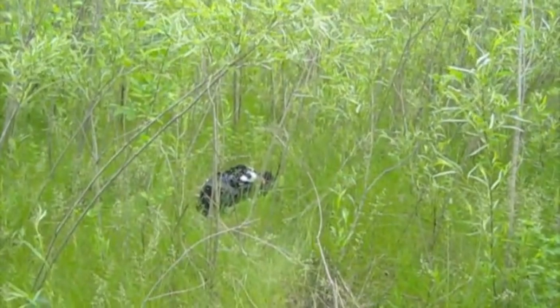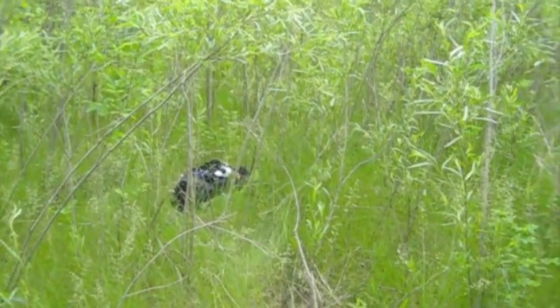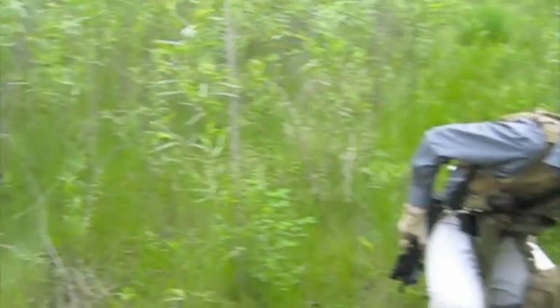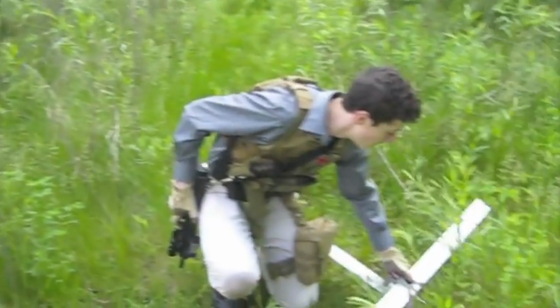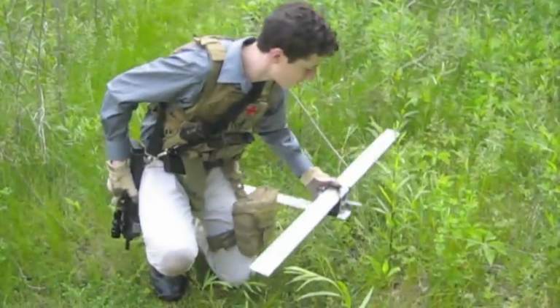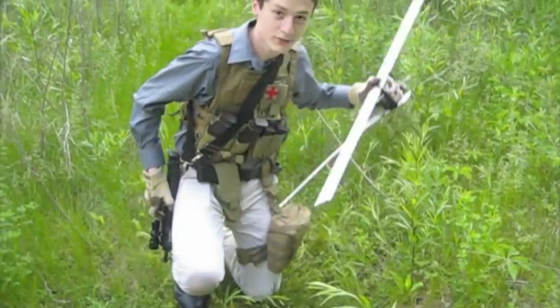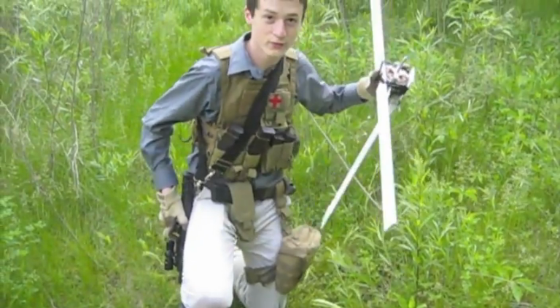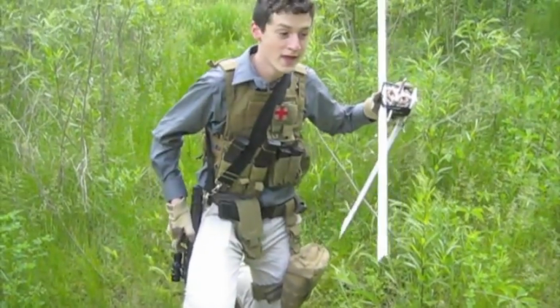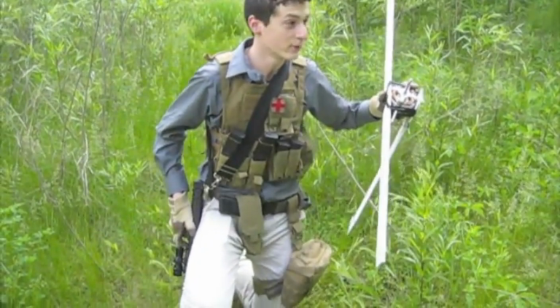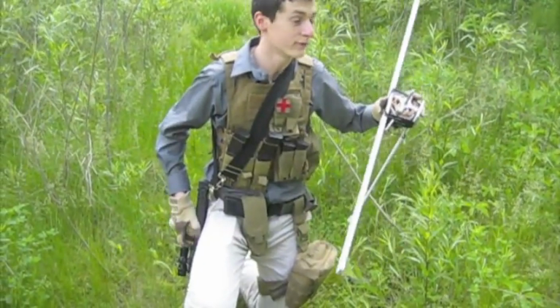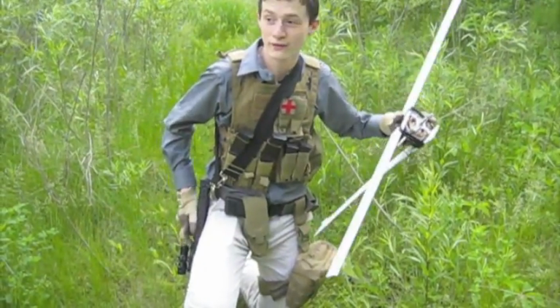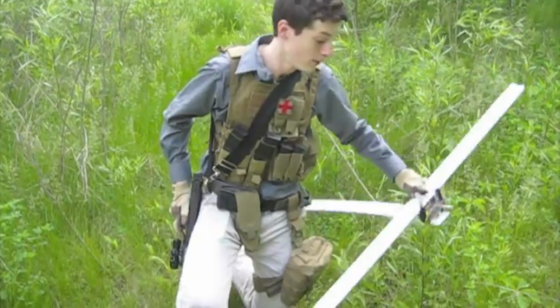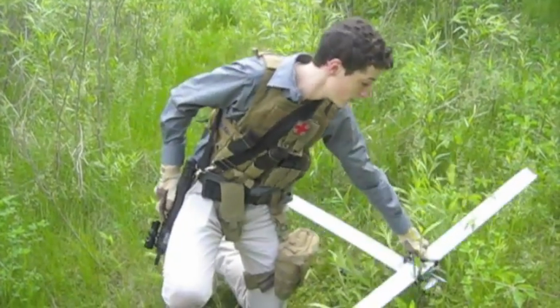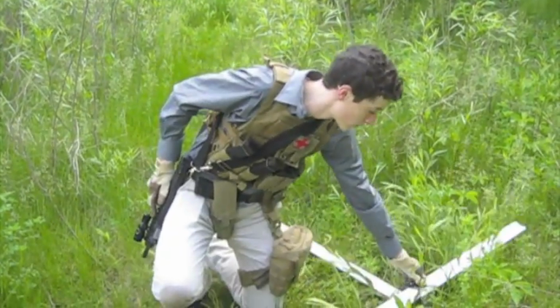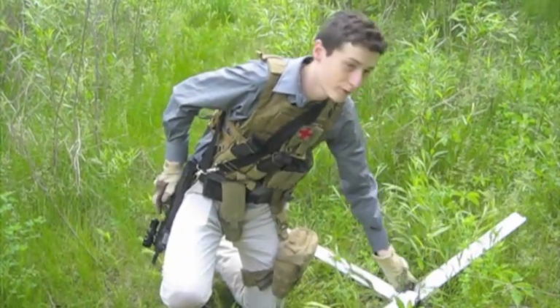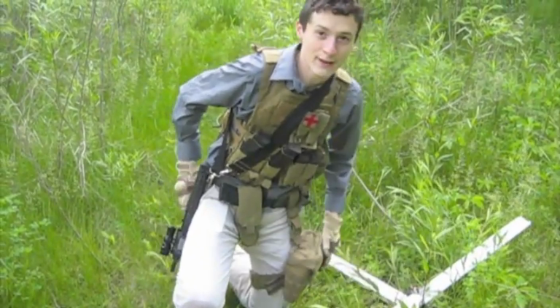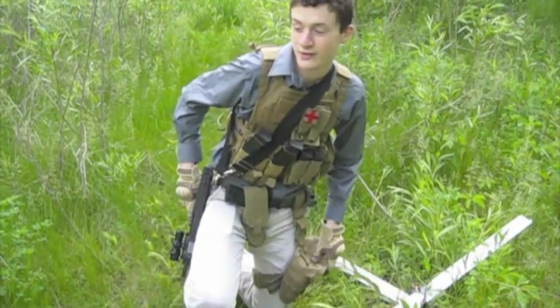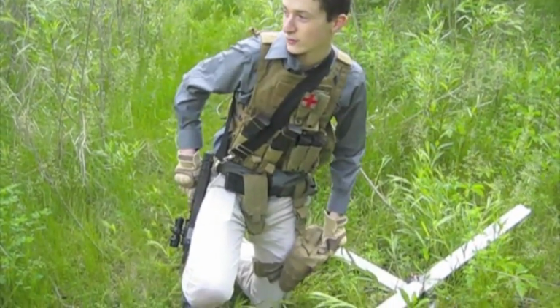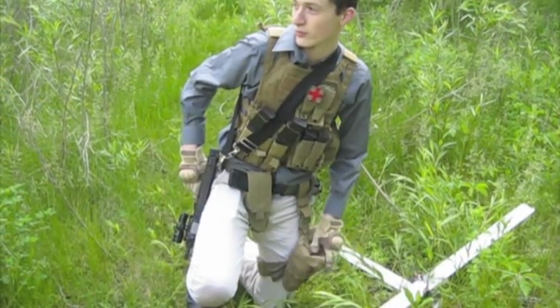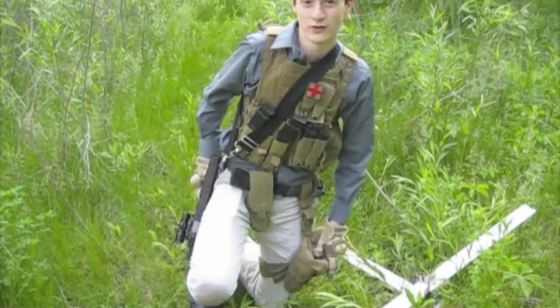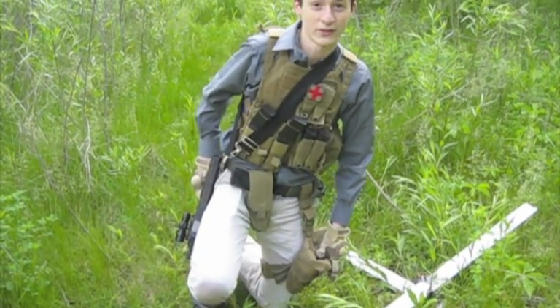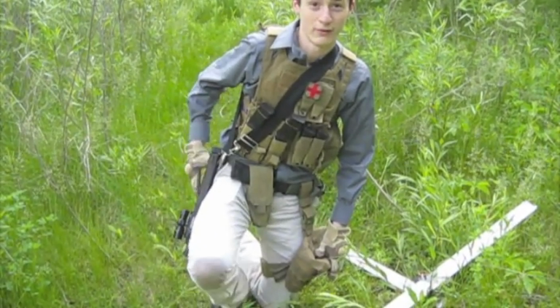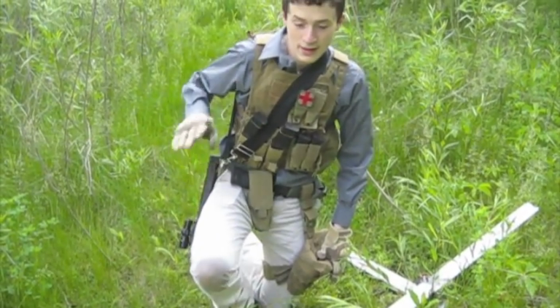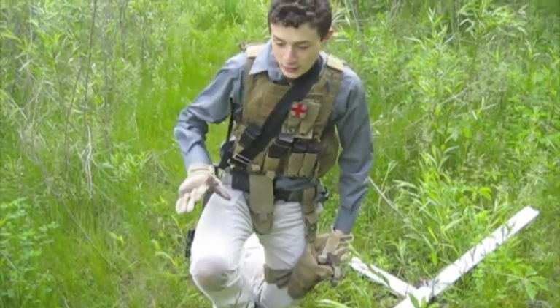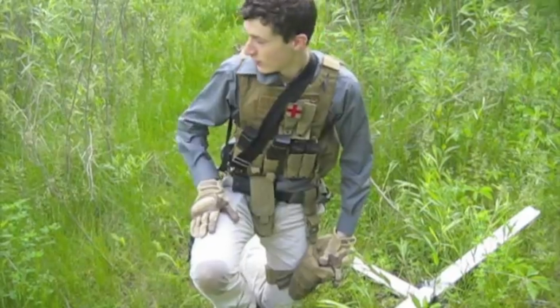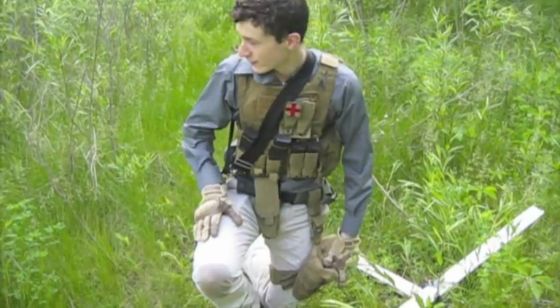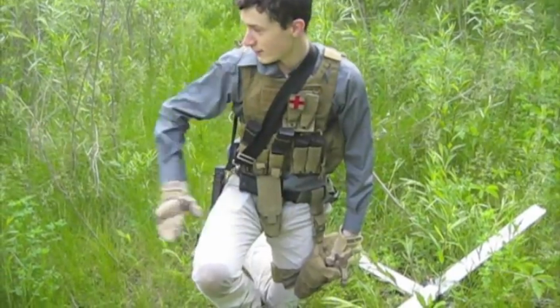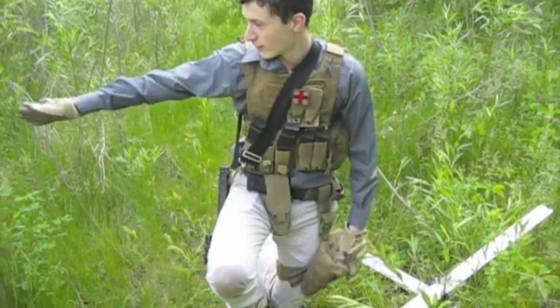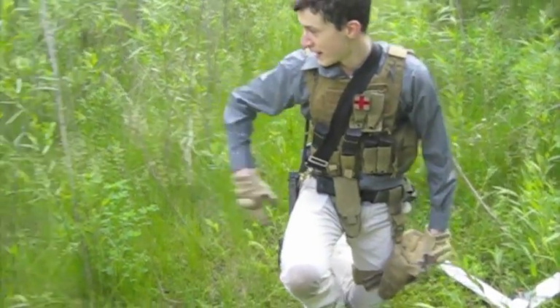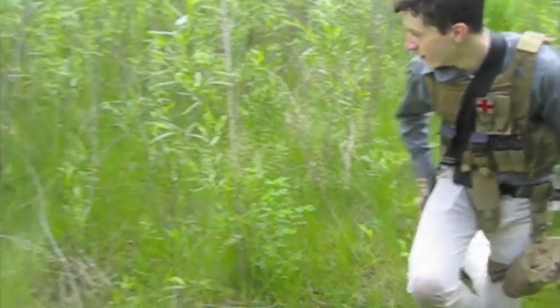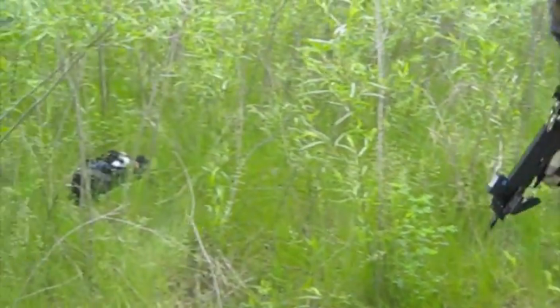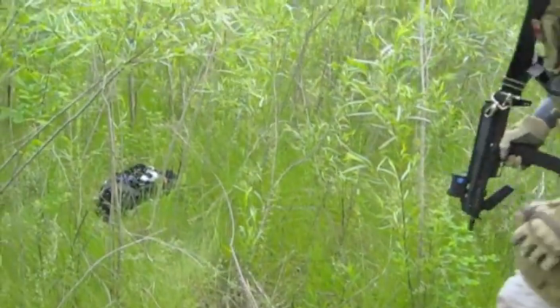In recent years, drones similar to this one have been deployed to fly overhead. They're equipped with infrared cameras to detect where the poachers are so we can hunt them down. Currently, we found an encampment. Here's one of the bags — let's see what's inside.